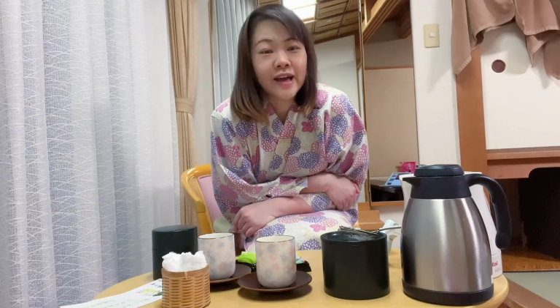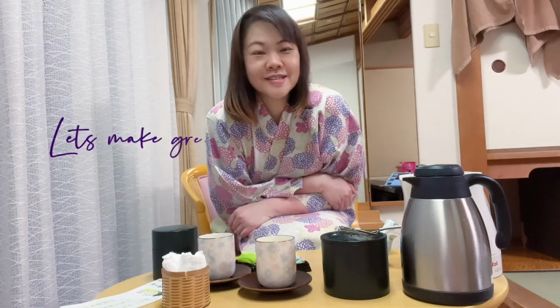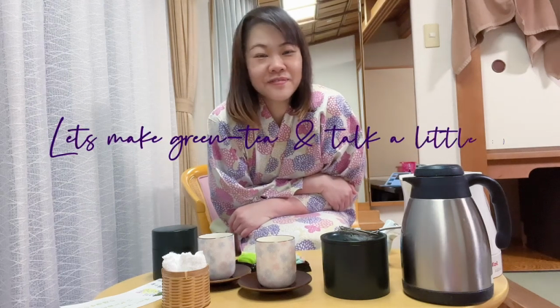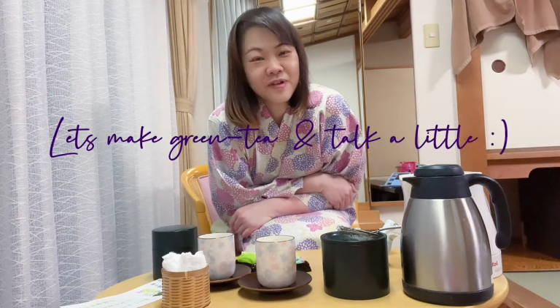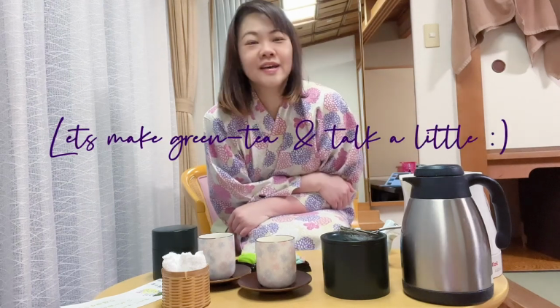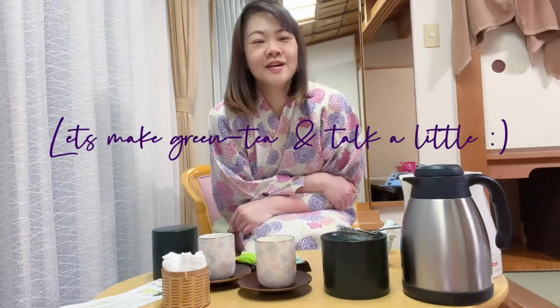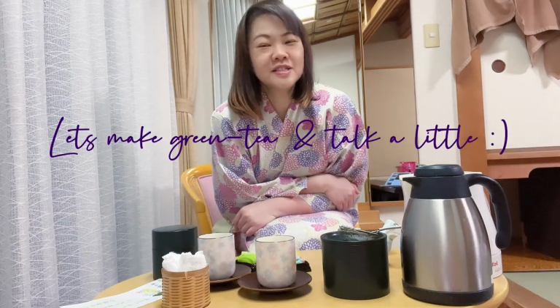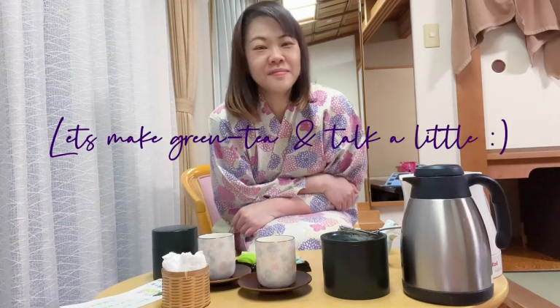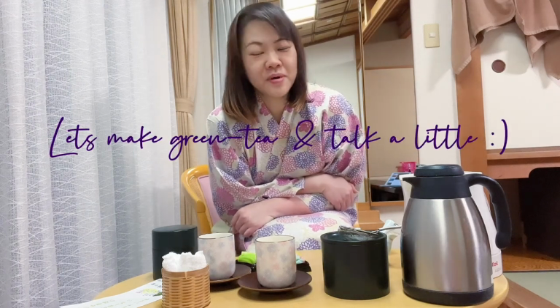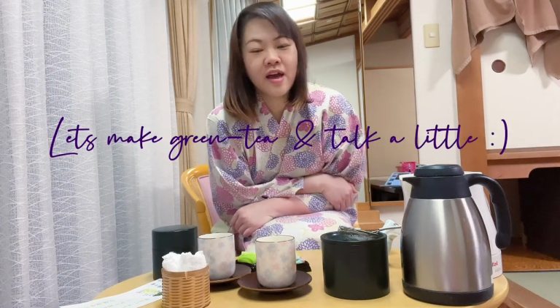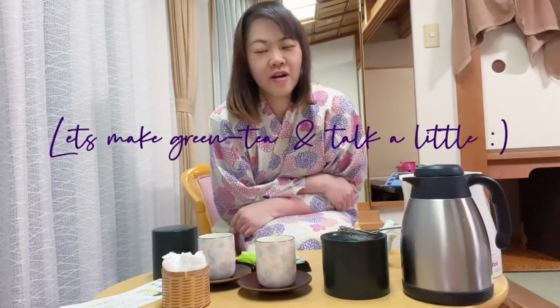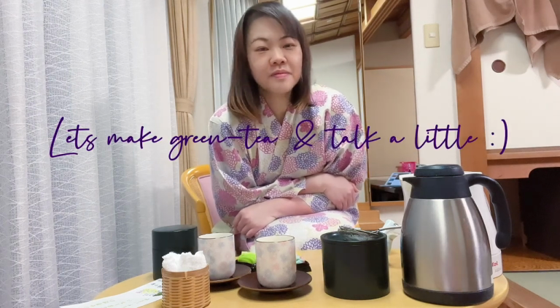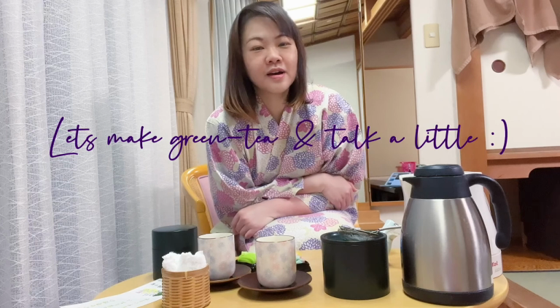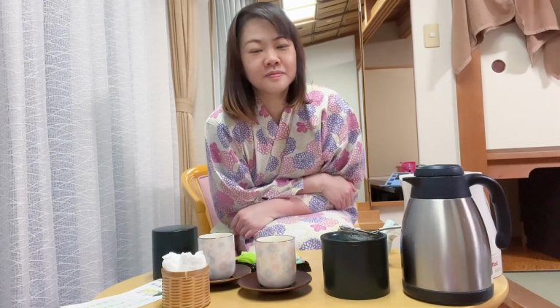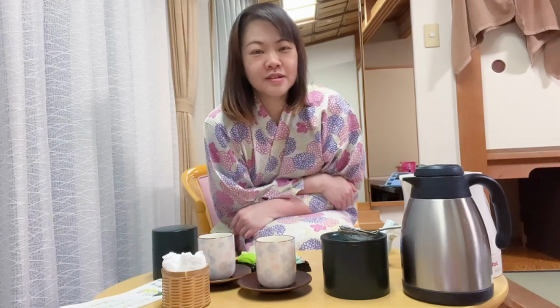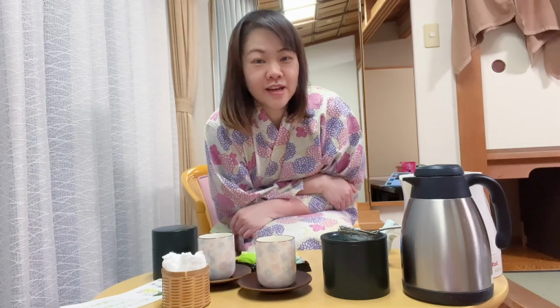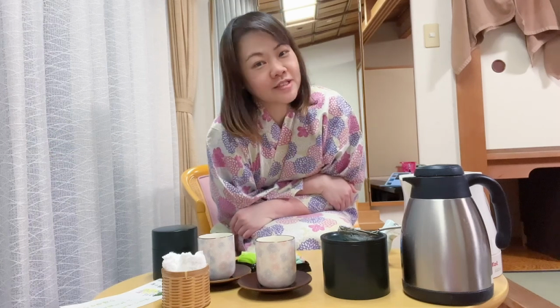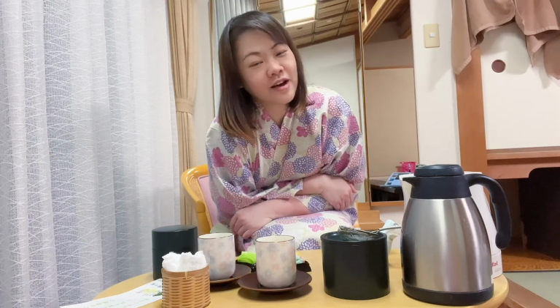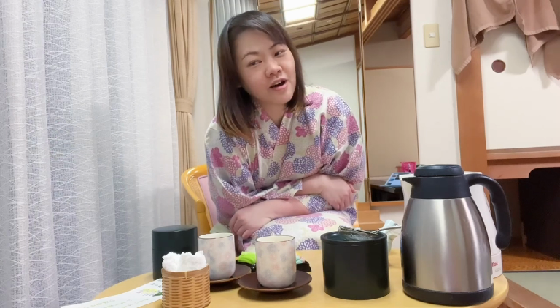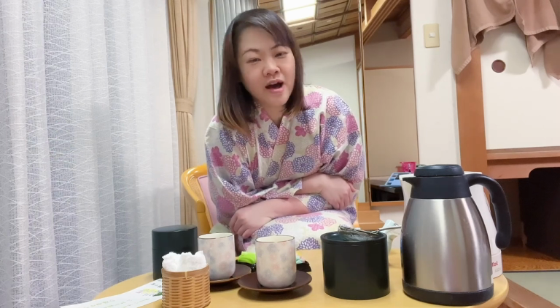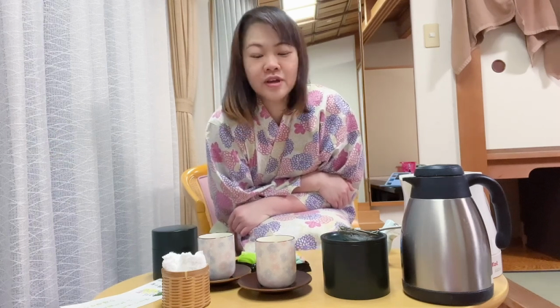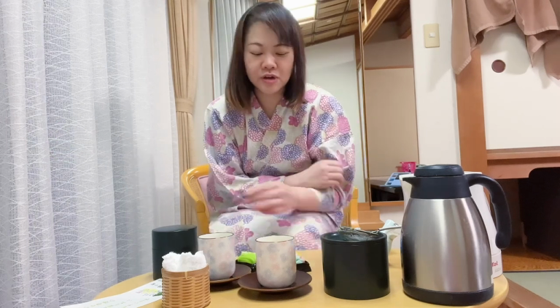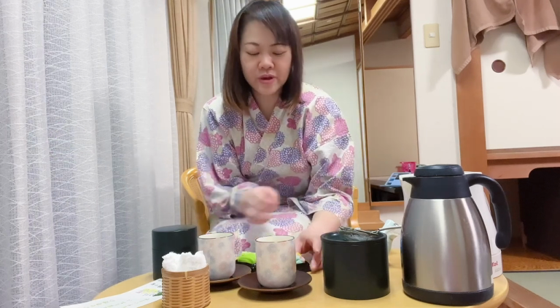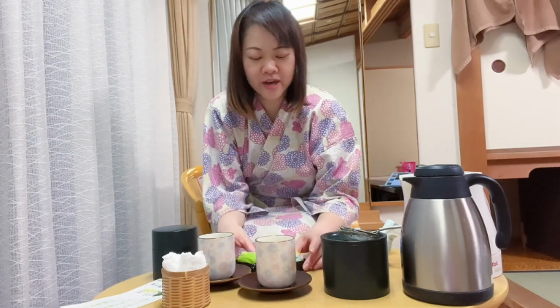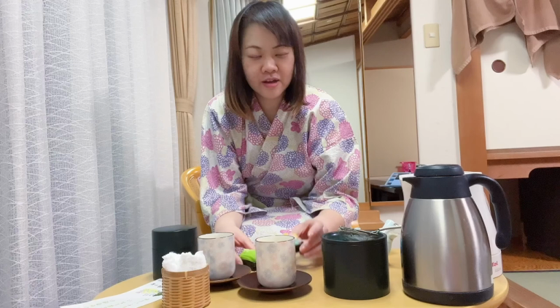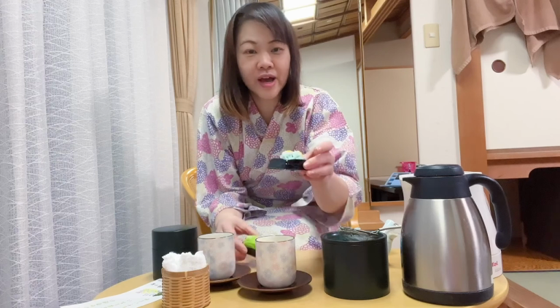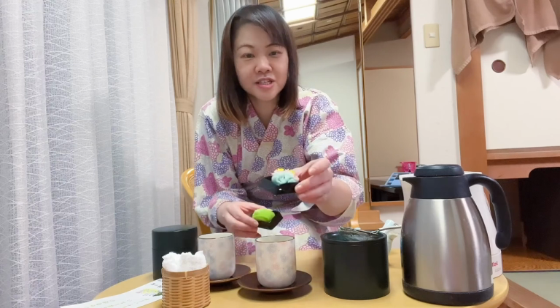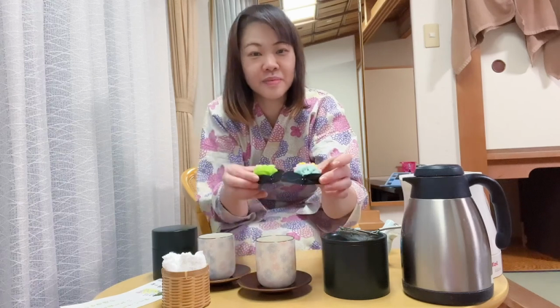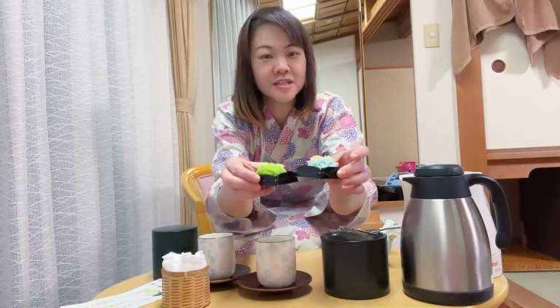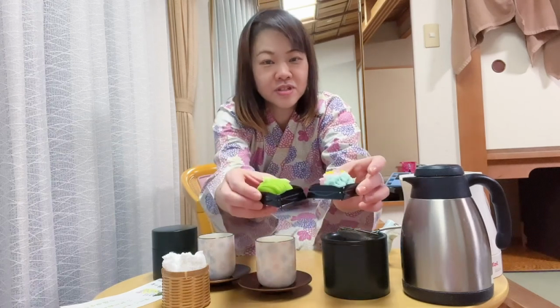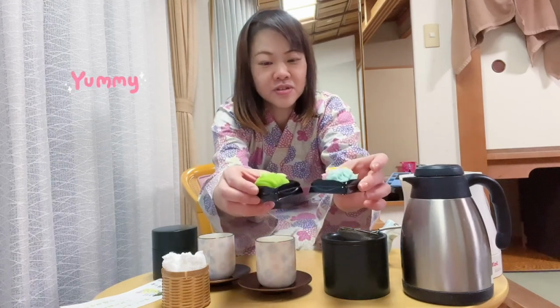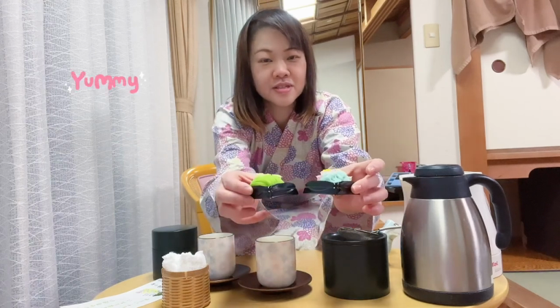Hello guys, konbanwa! I just had my shower and now I'm going to make hot tea after the hot bath to go with my wagashi that I bought this afternoon. Can you see?